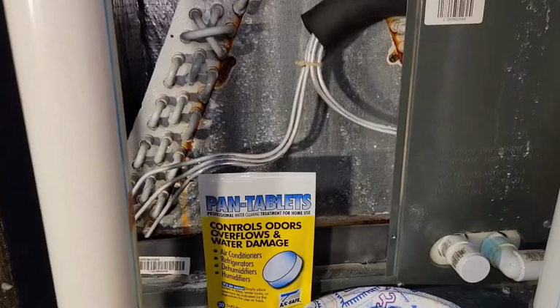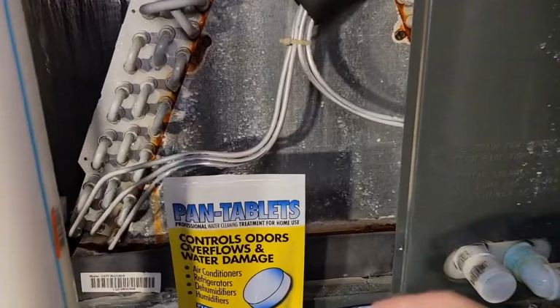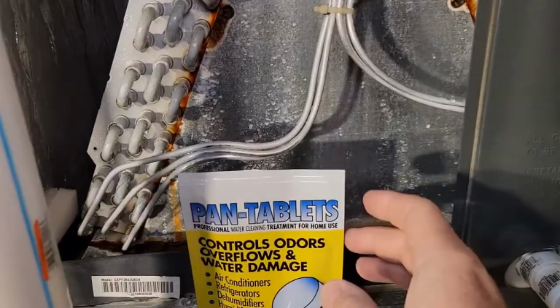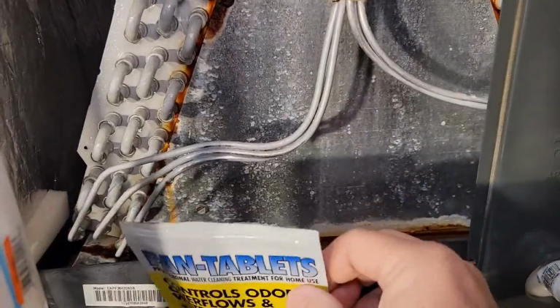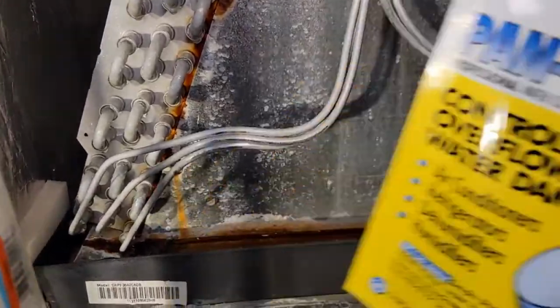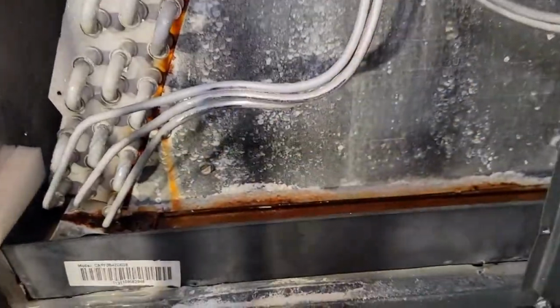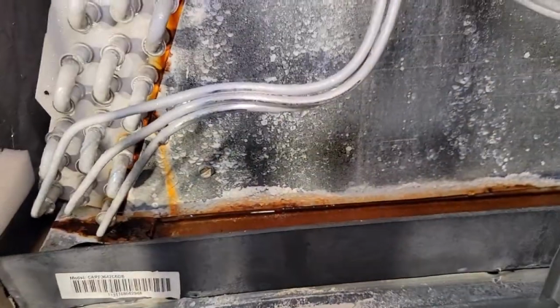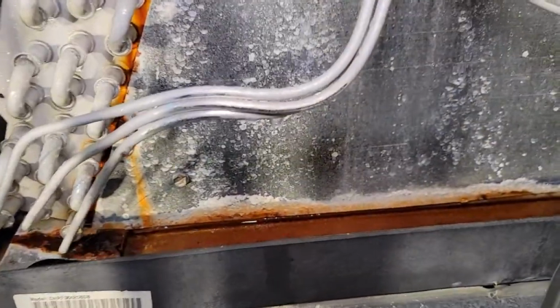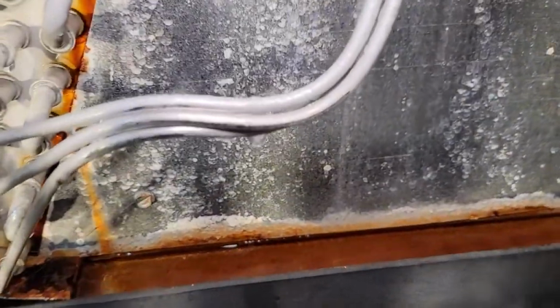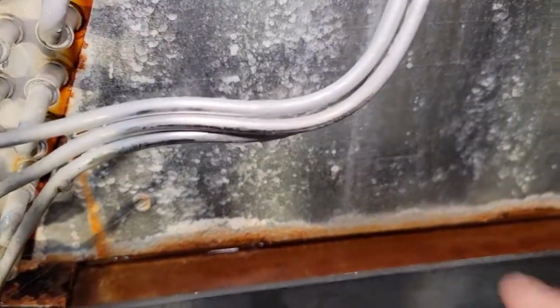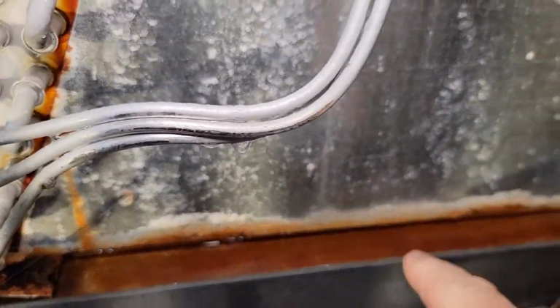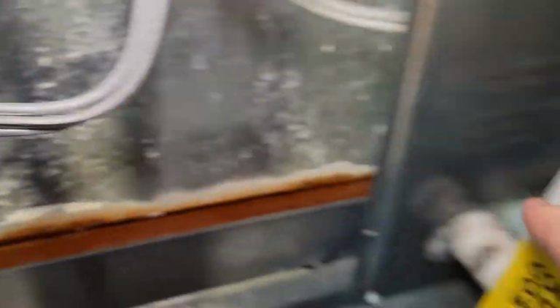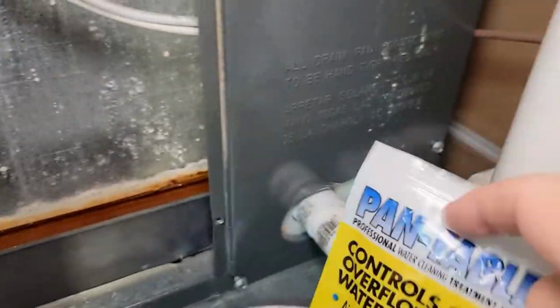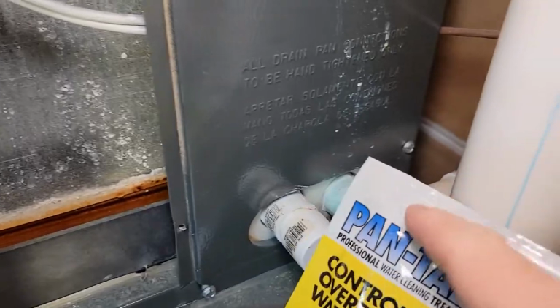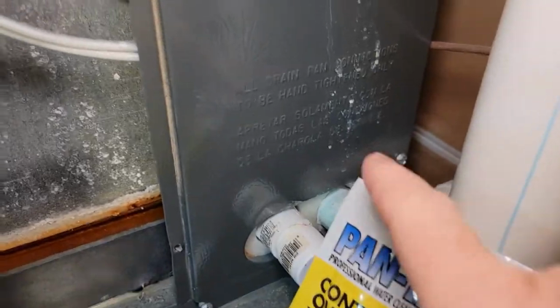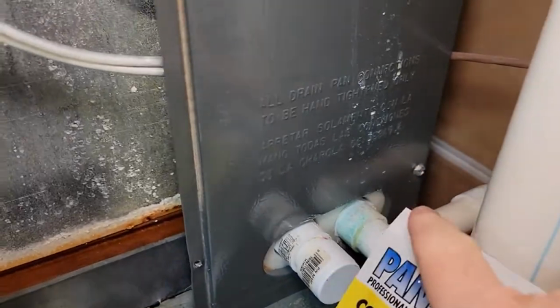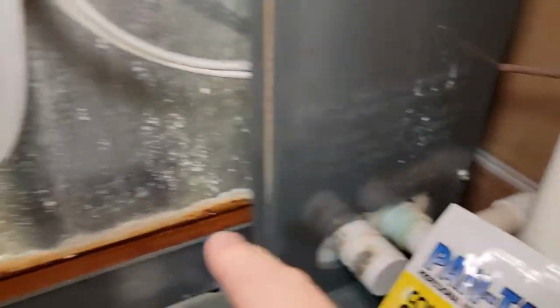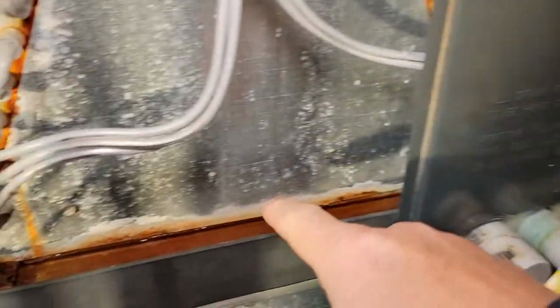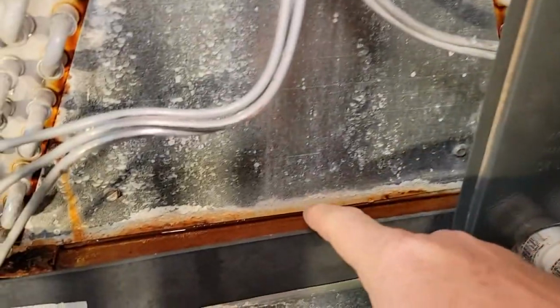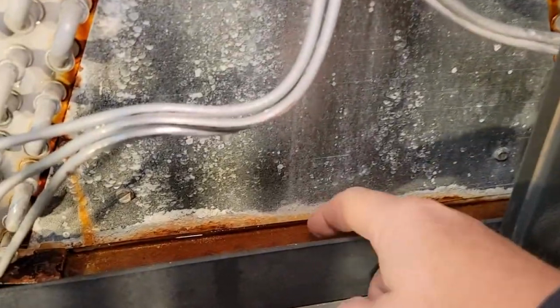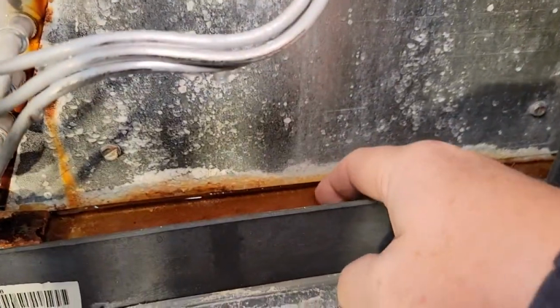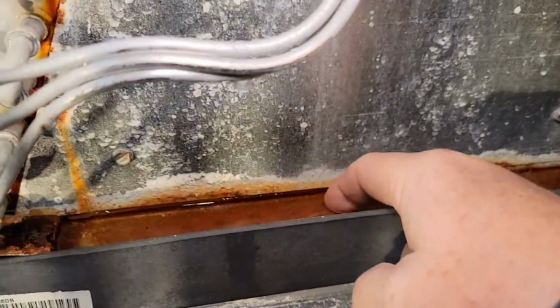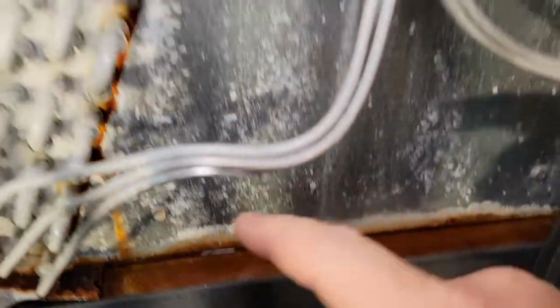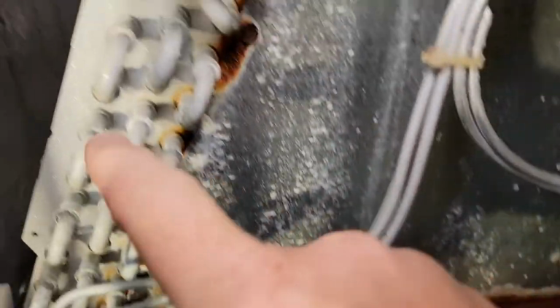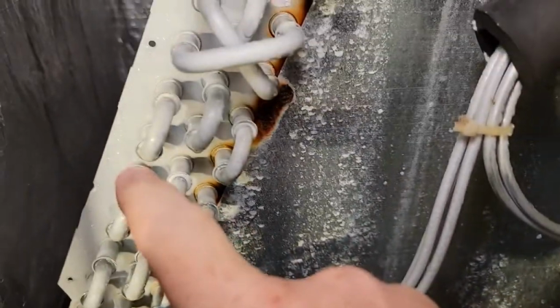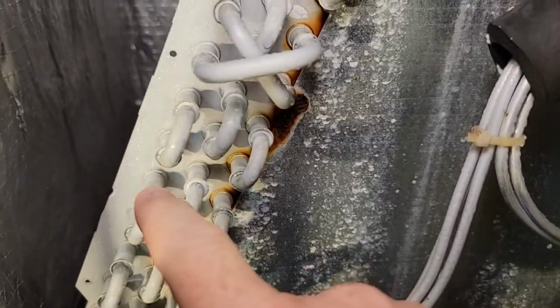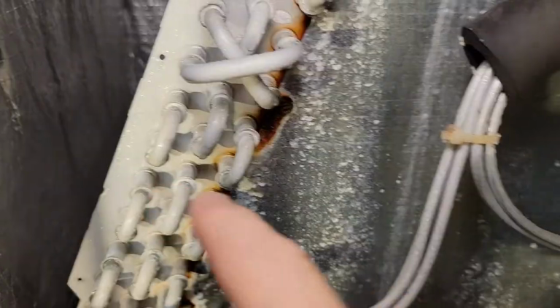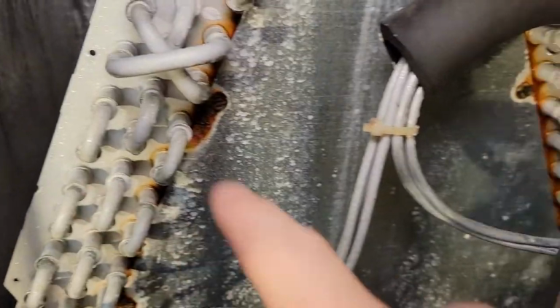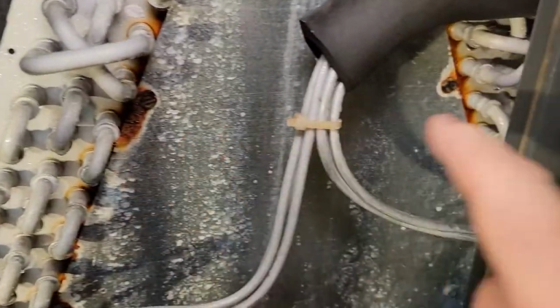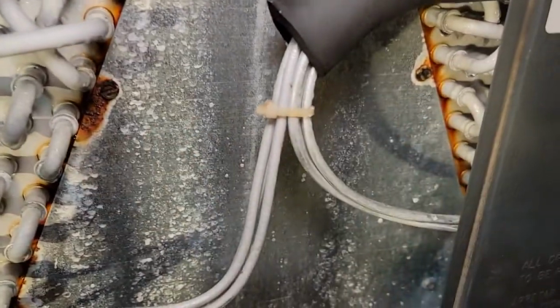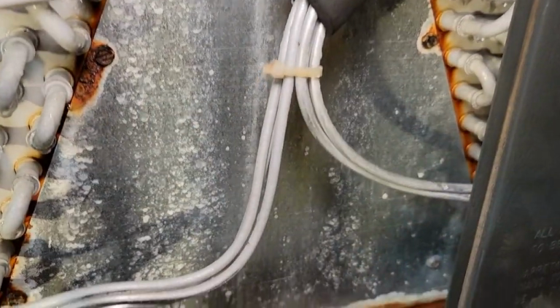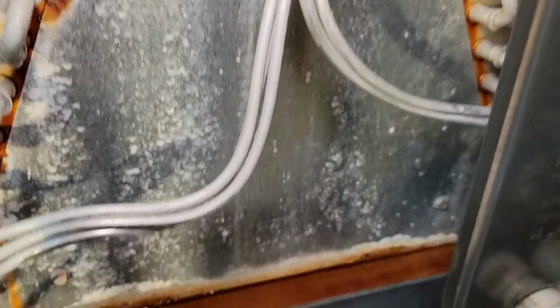We got to find the pan. I've got it opened up — there's my pan. I can see the drain; the drain's over here. It wants the tablets in this pan as far away from the drain as you can get them, so that it'll clean the whole area.